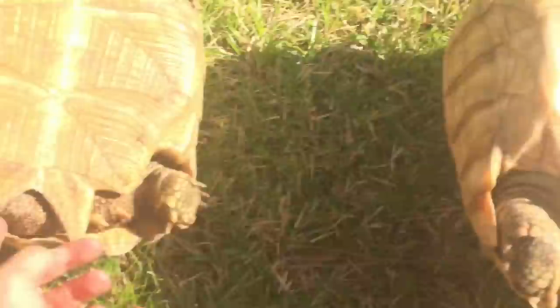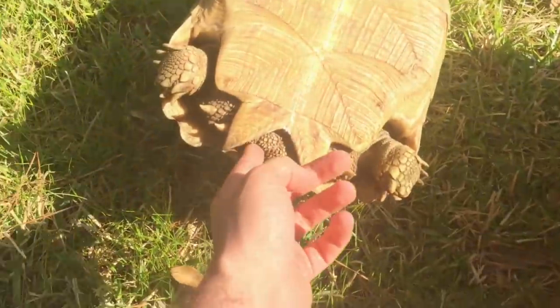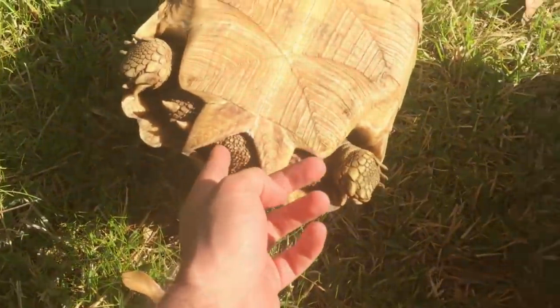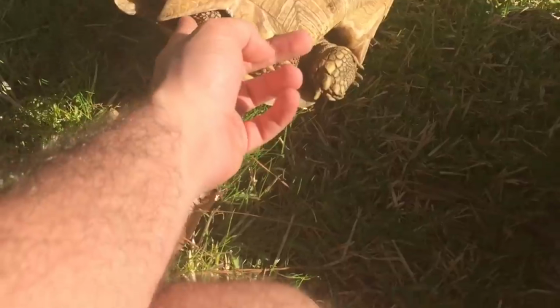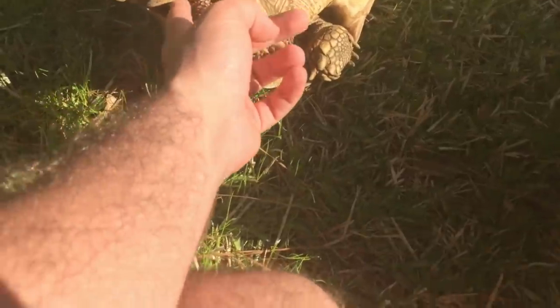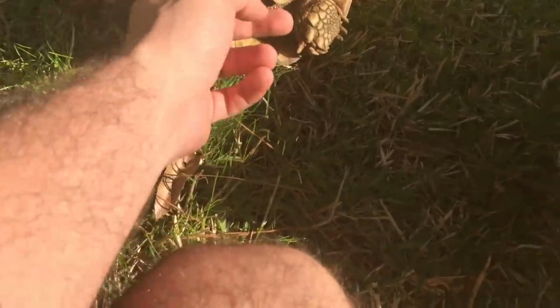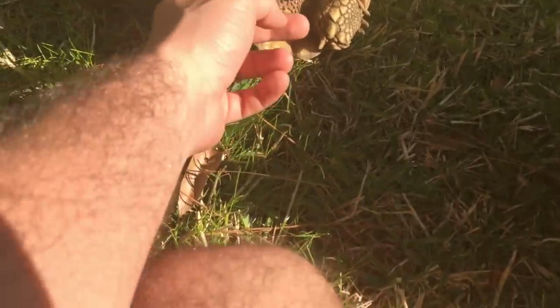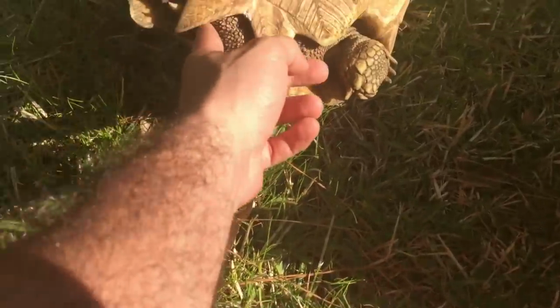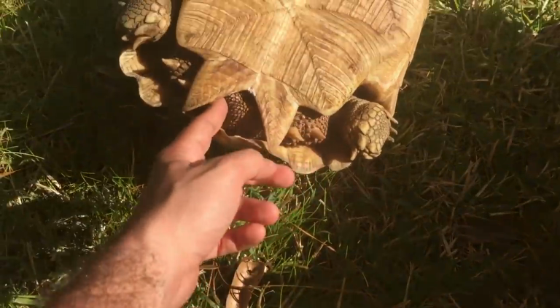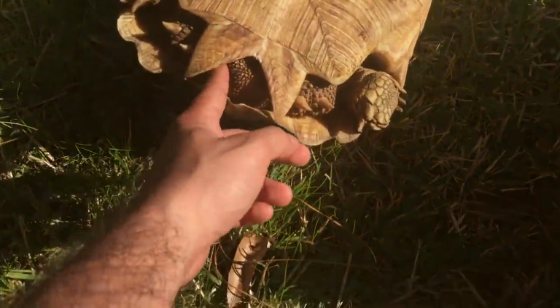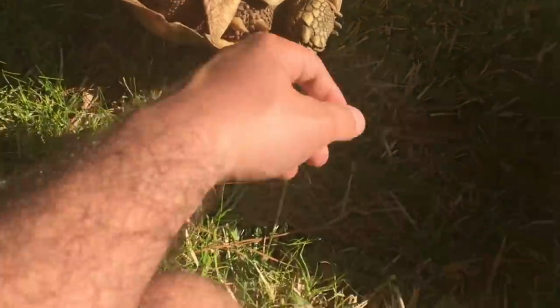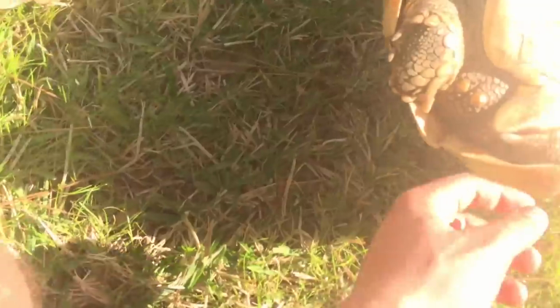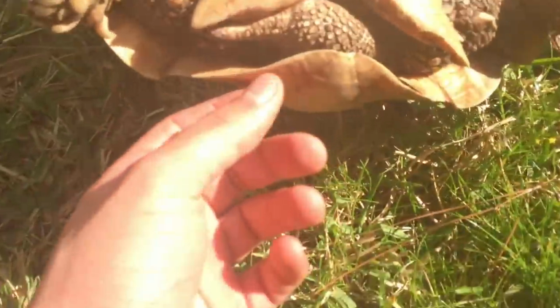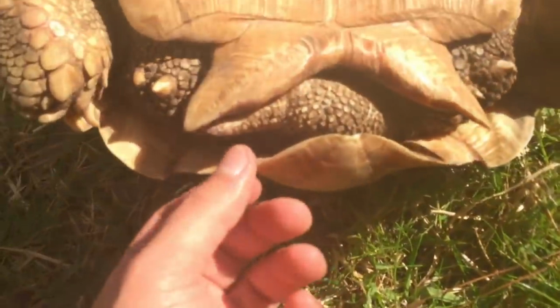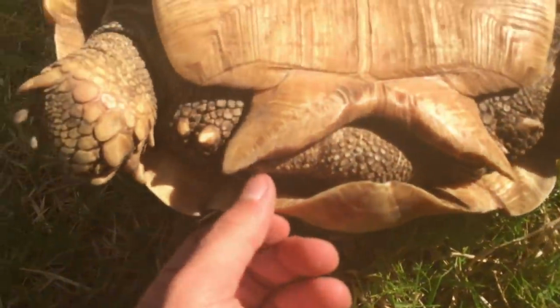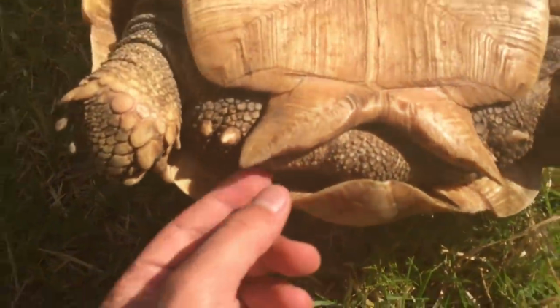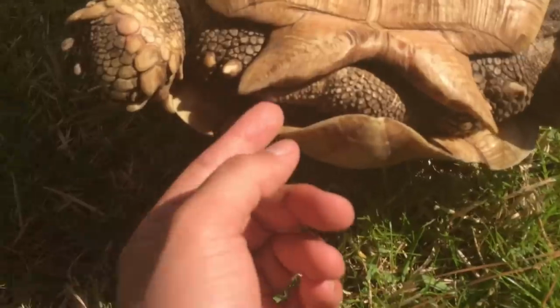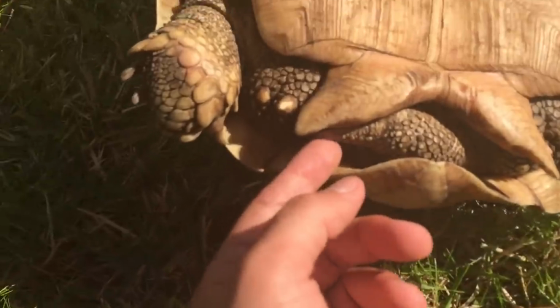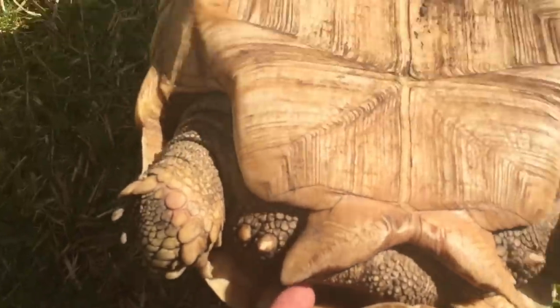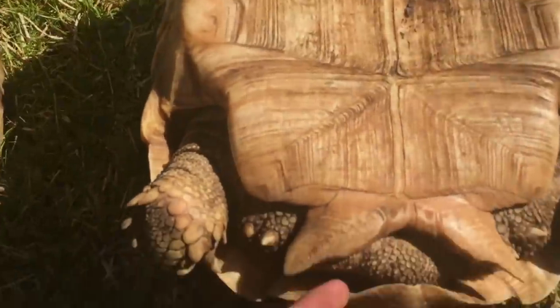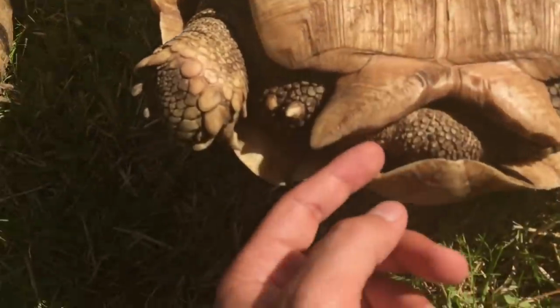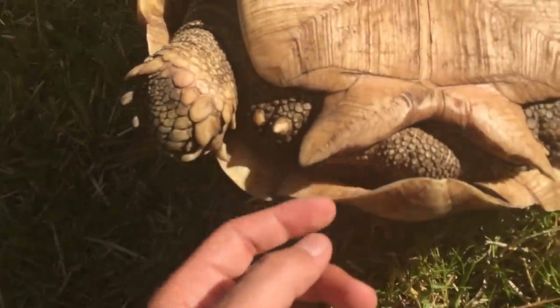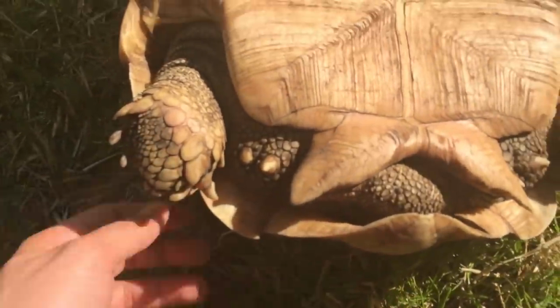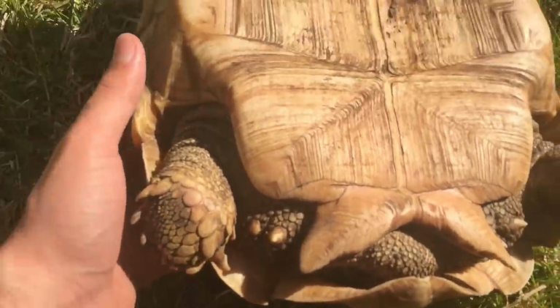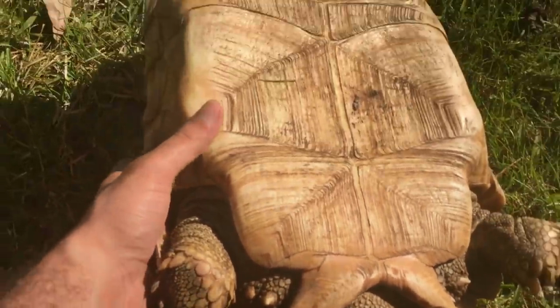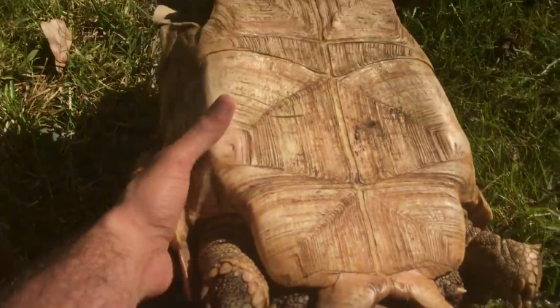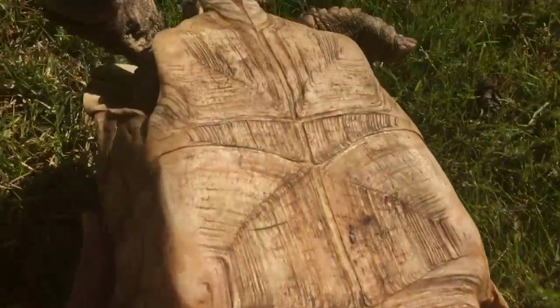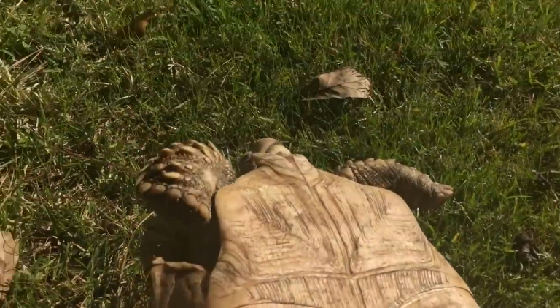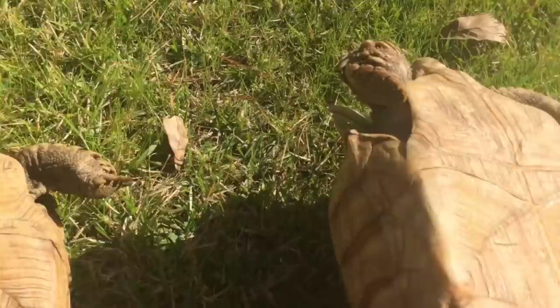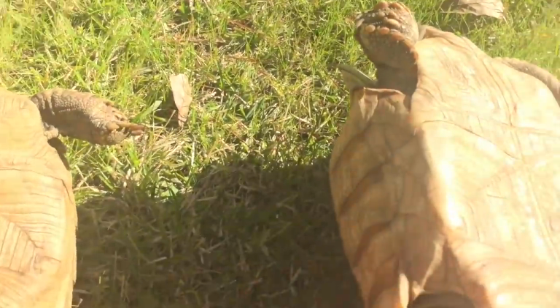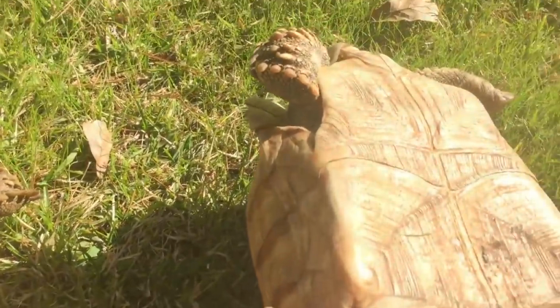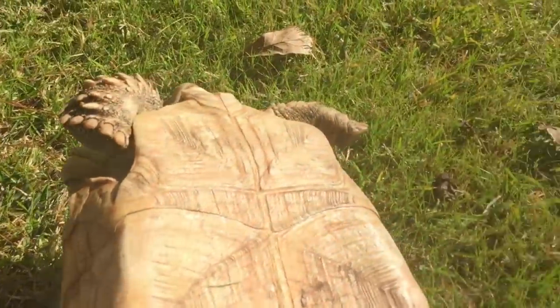Another thing is females have much shorter tails. If she'll pull her tail out you'd be able to see — and as you can see with males, they have a curved tail that's pretty long in comparison. I'll show you Barney's; his is more pronounced. Let me flip them back over.